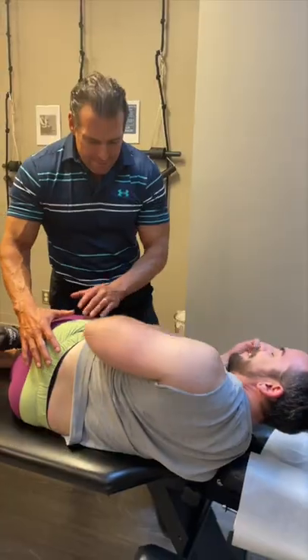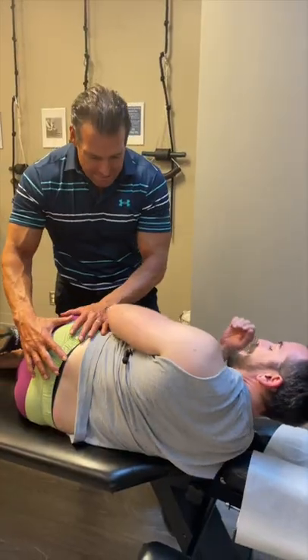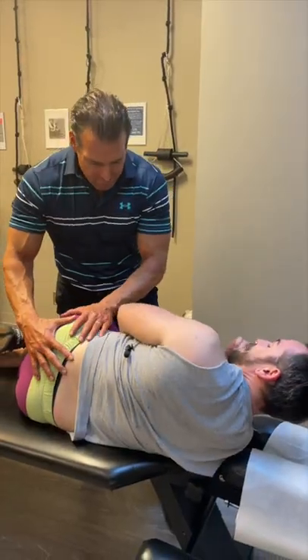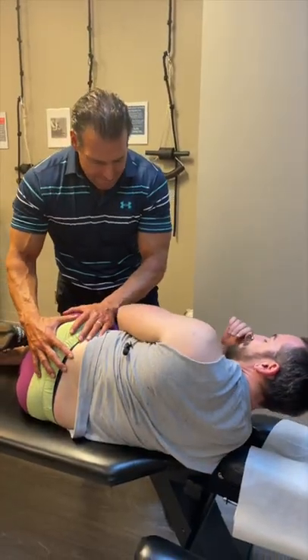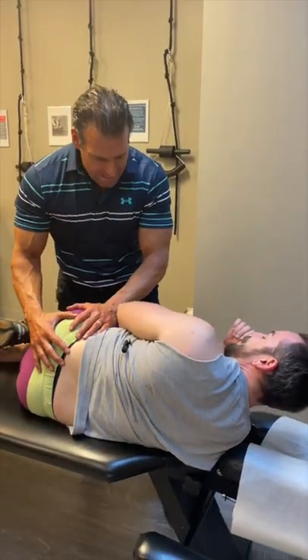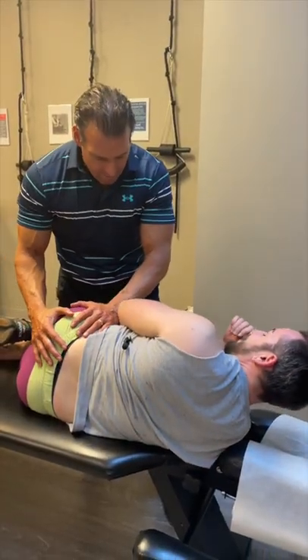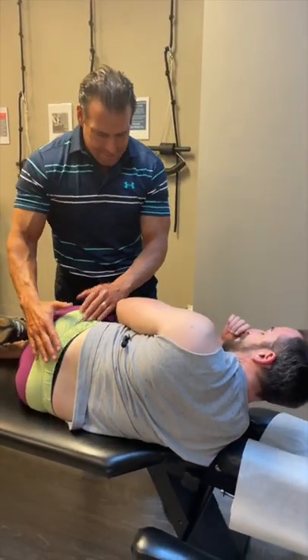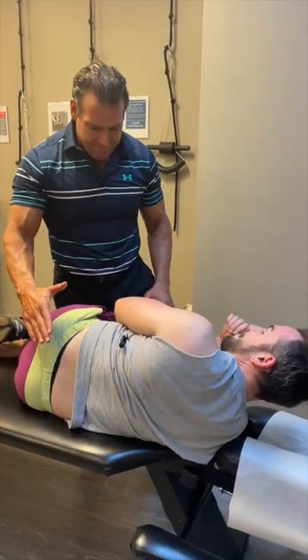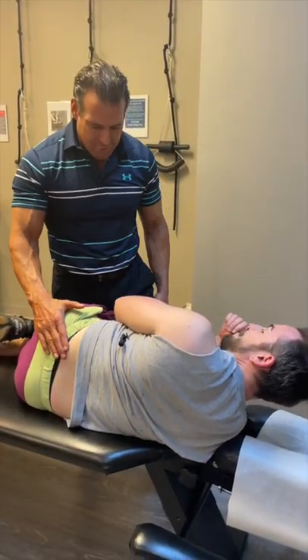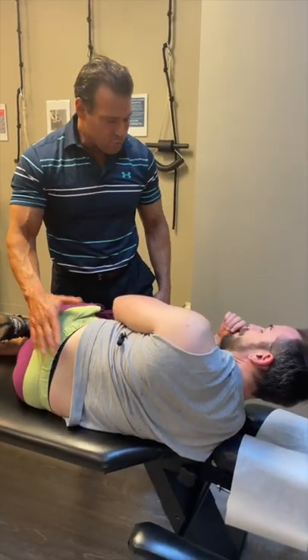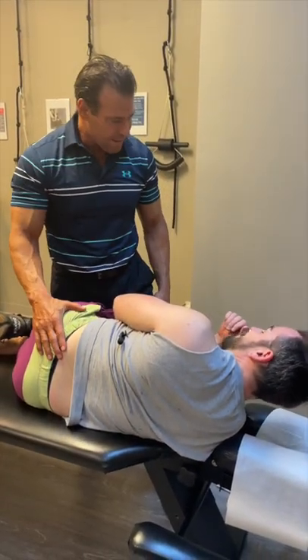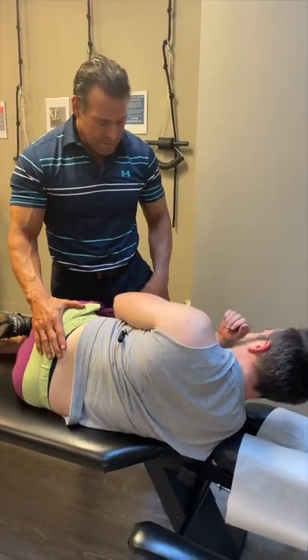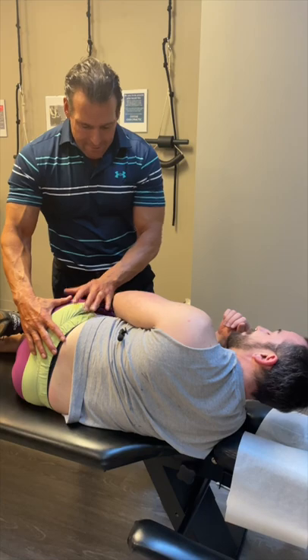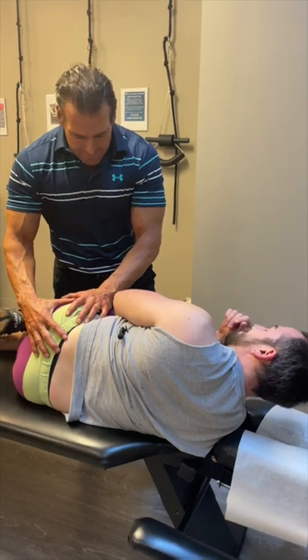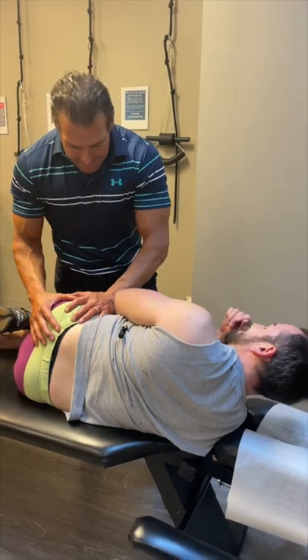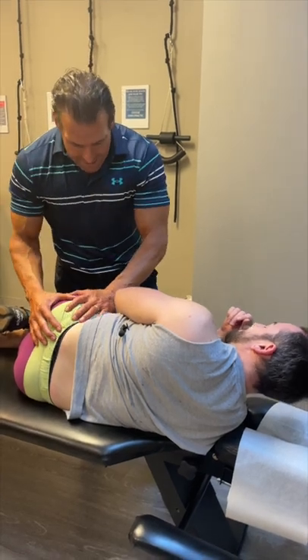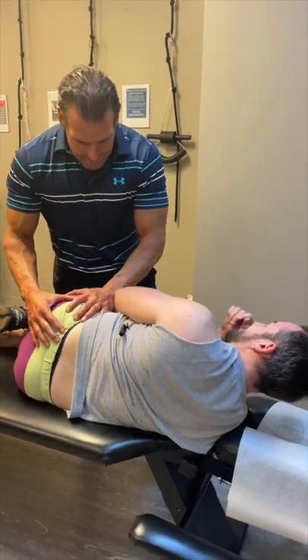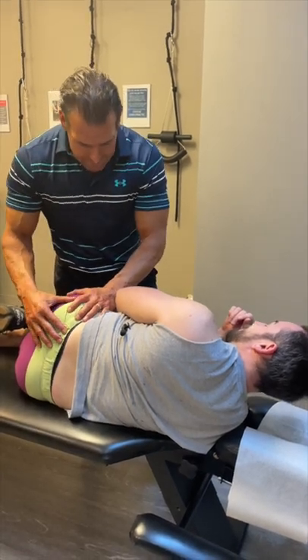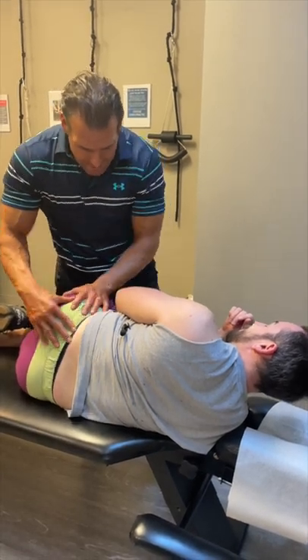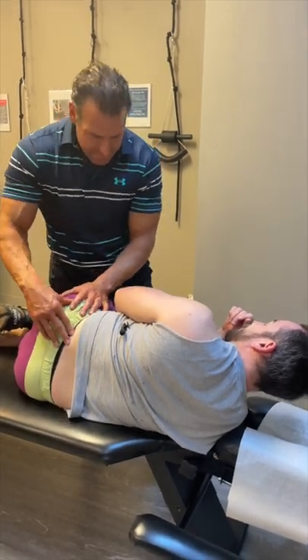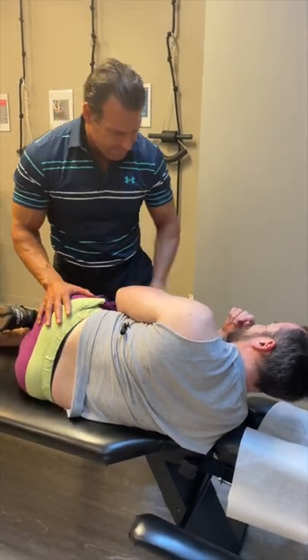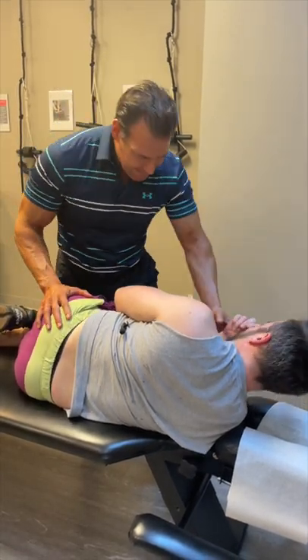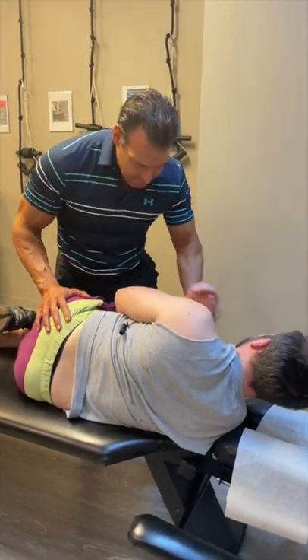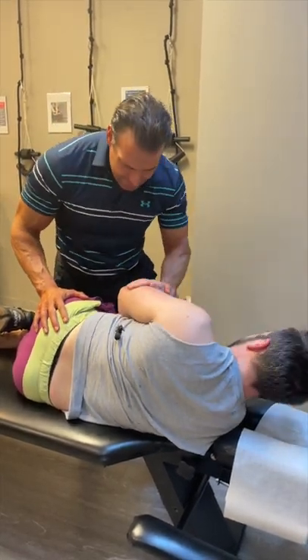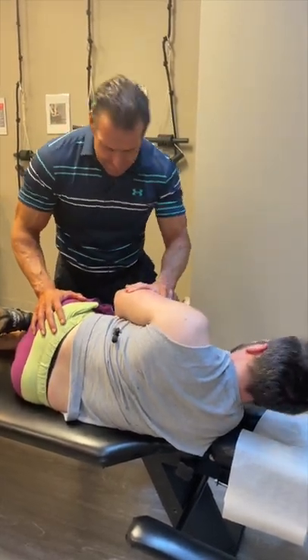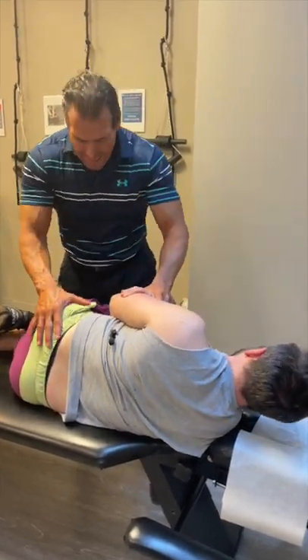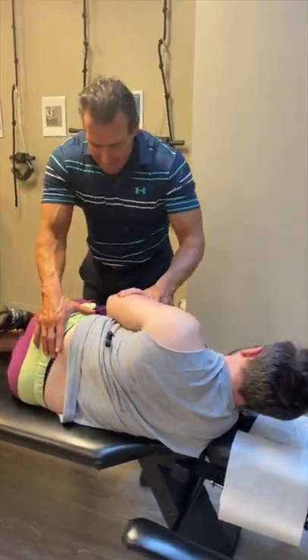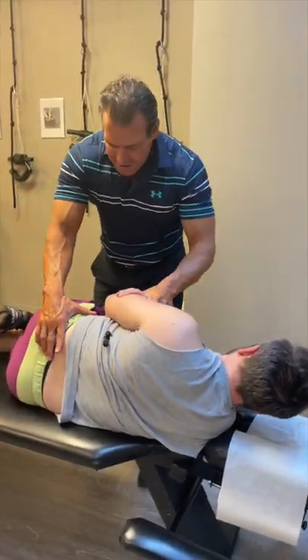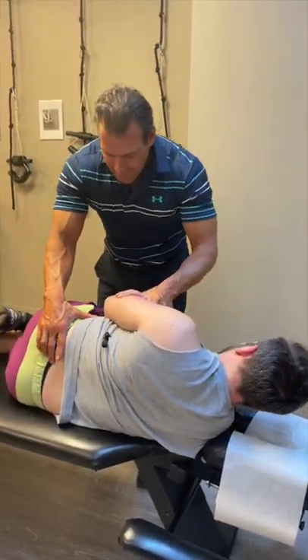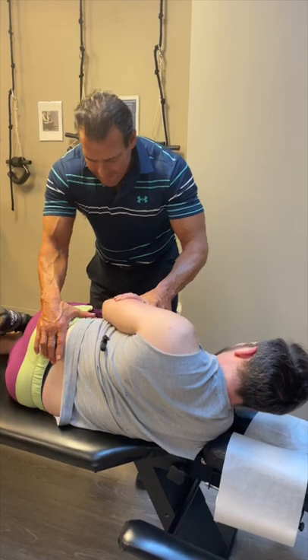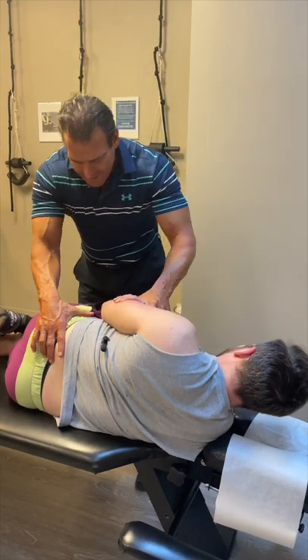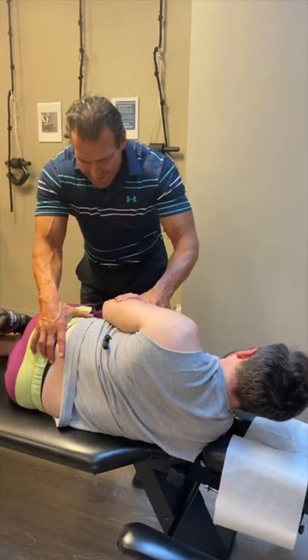So this hip is rotated down, causing a functional short leg. So if it's rotated down, let's press on the top and lengthen it. Sound good, my man? High-level engineering right here. Here we go.